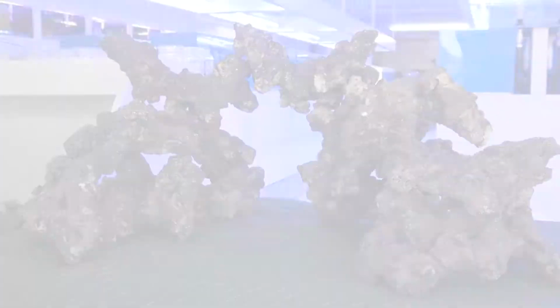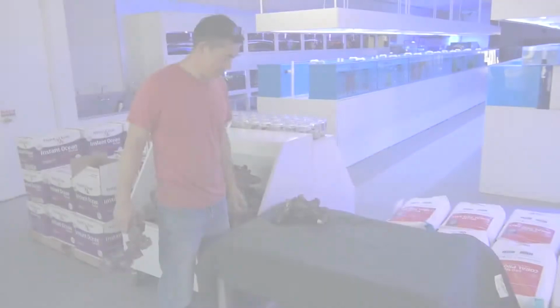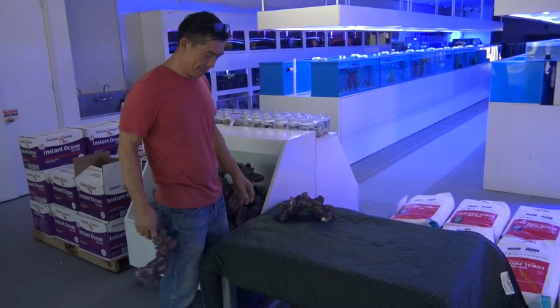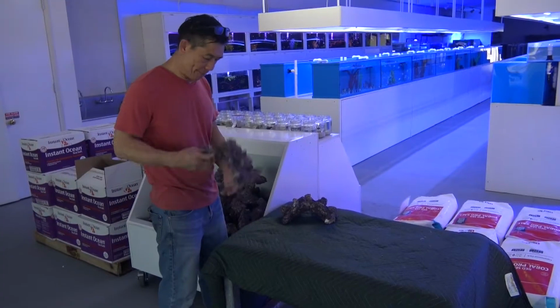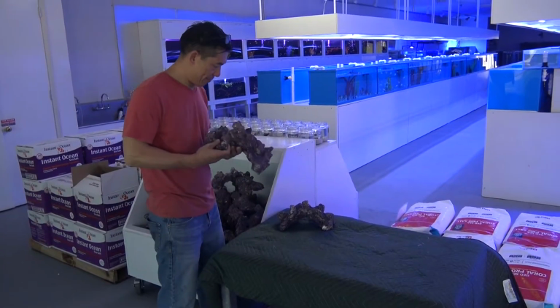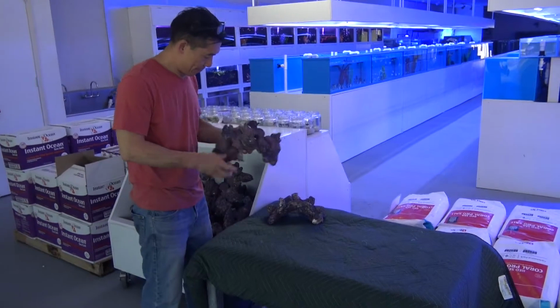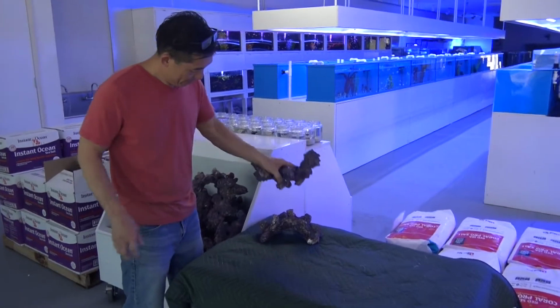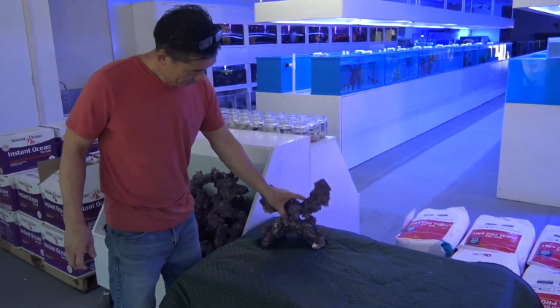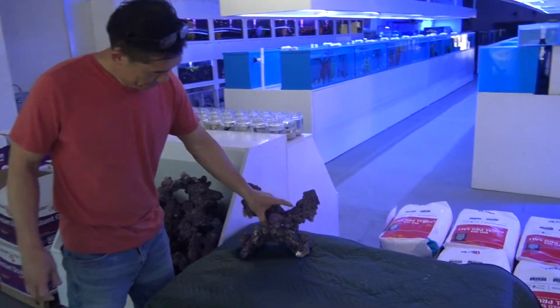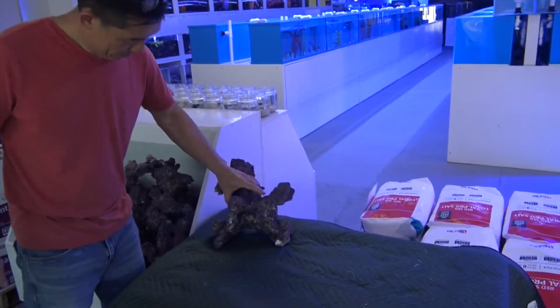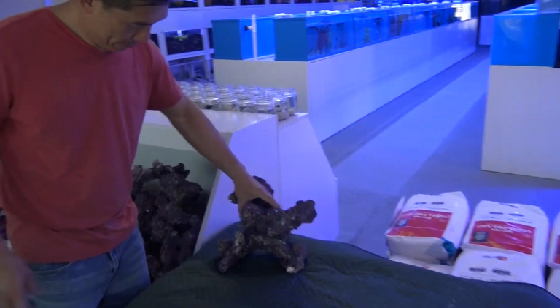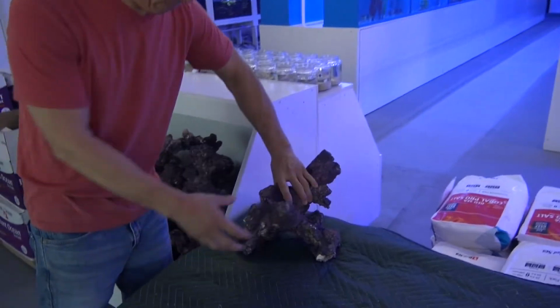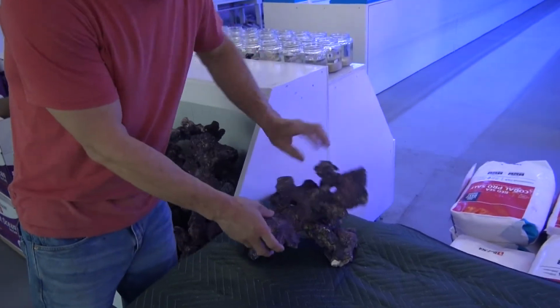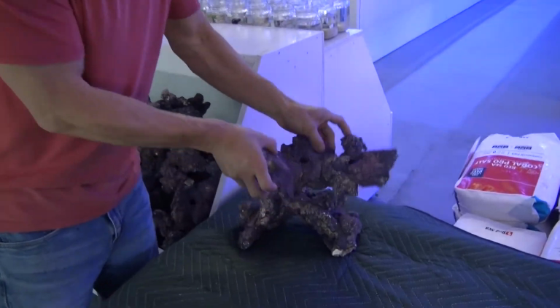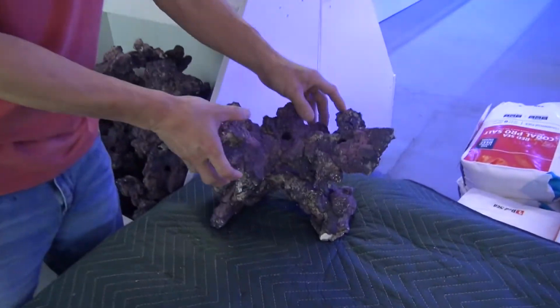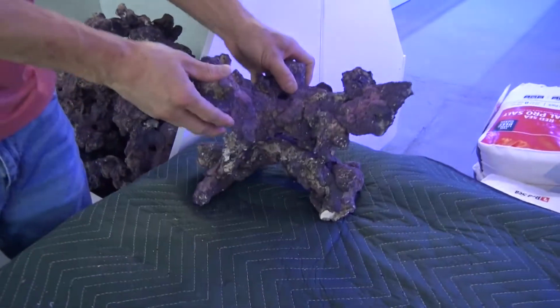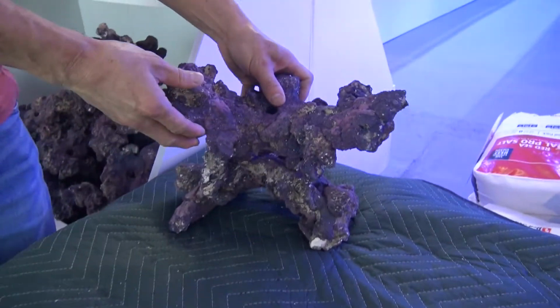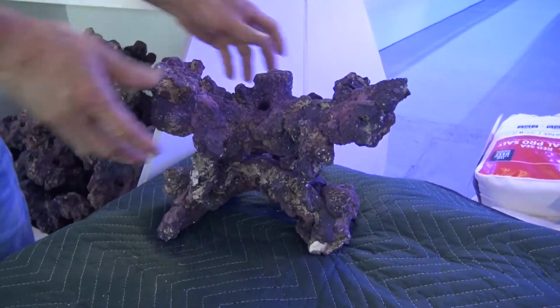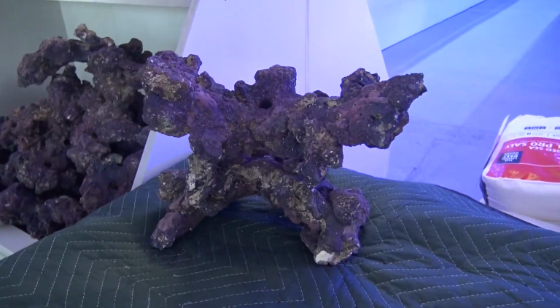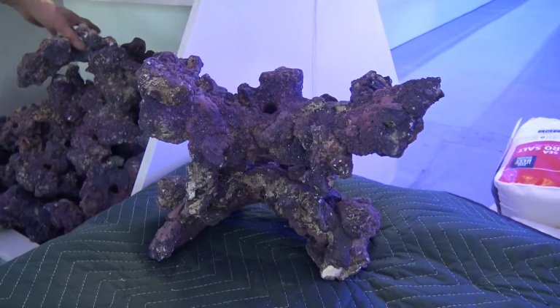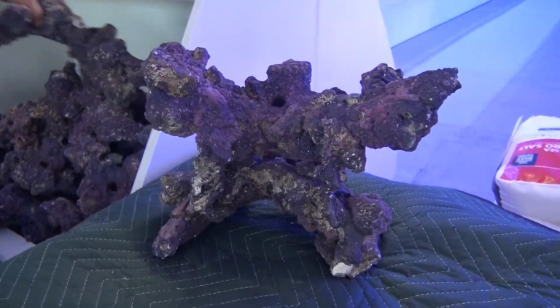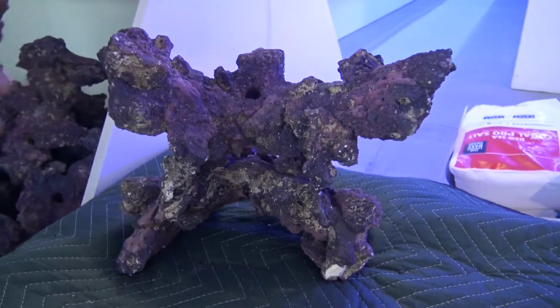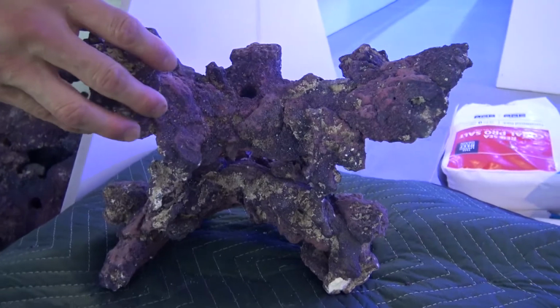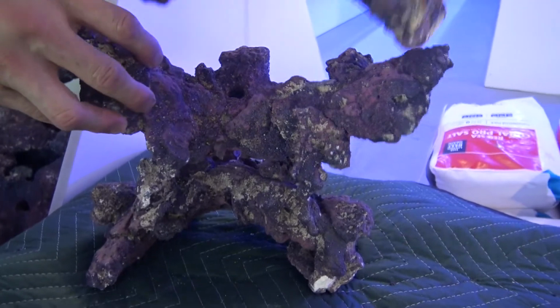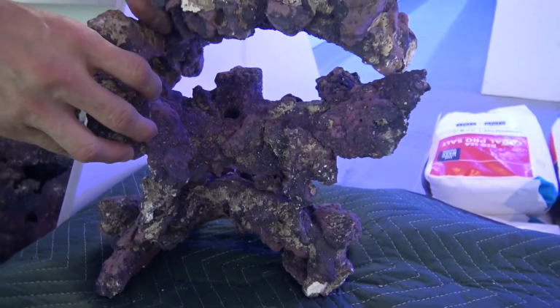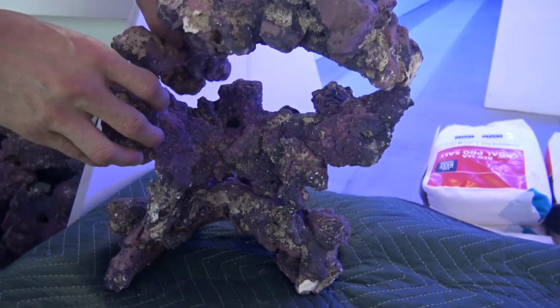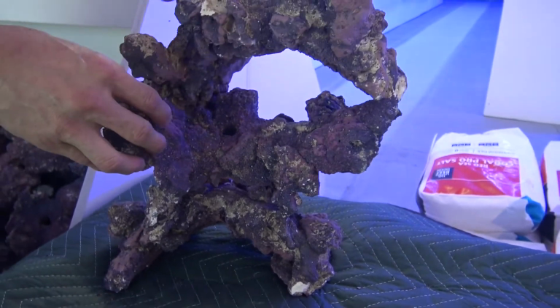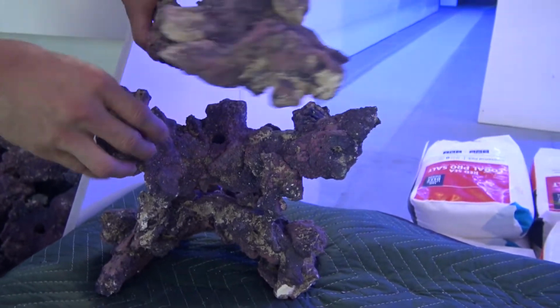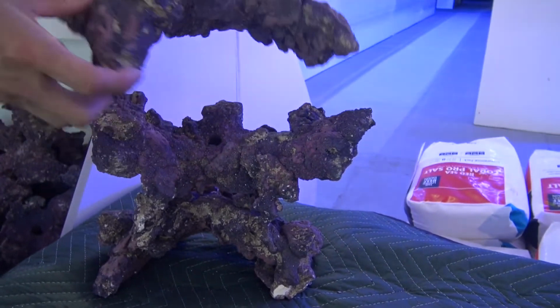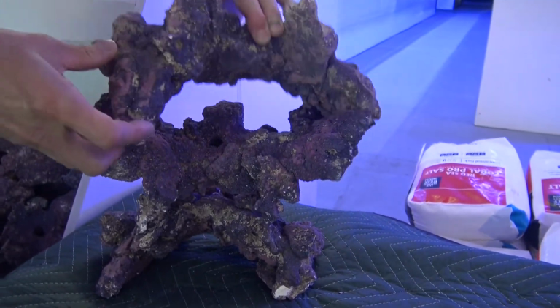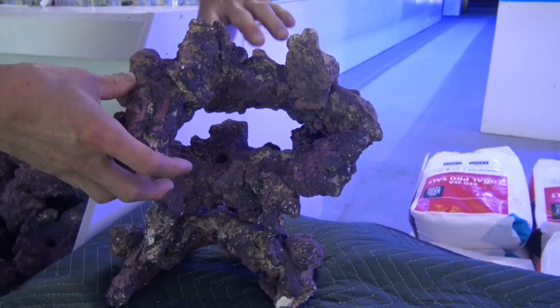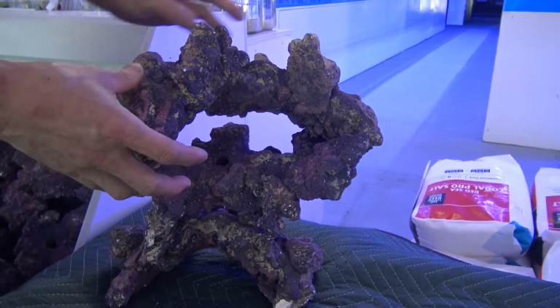Hi guys, today we're going to talk about rock work and how to set up your aquascape. Right here we have some CaribSea — this is artificial rock. We're basically going to show you guys how to set up your rock work for your specific application.